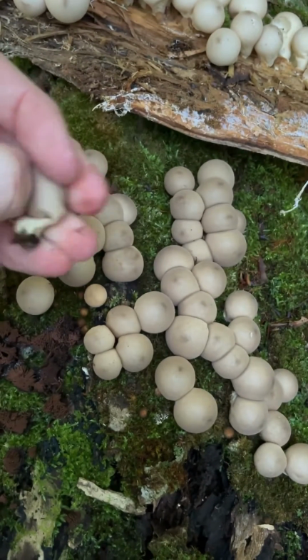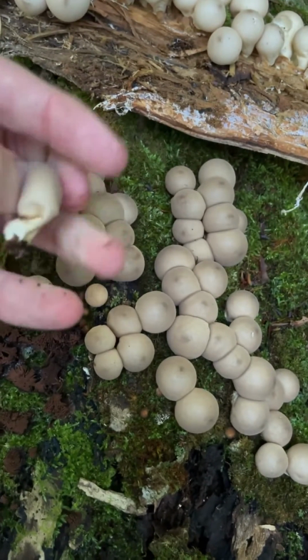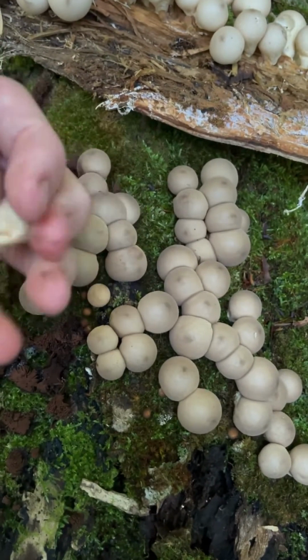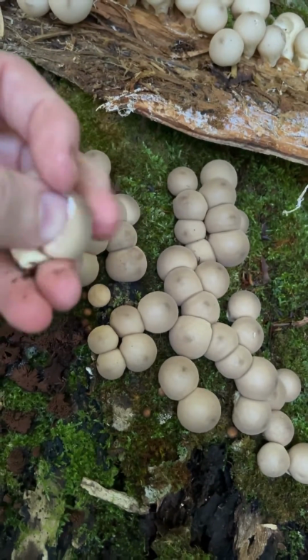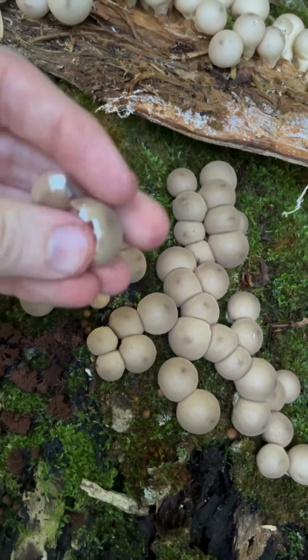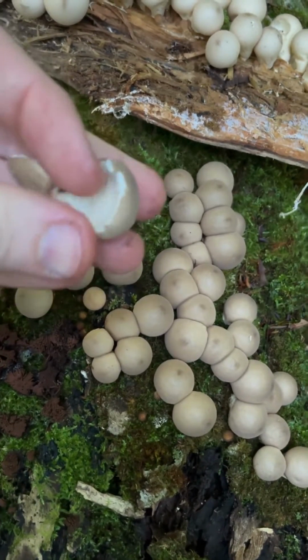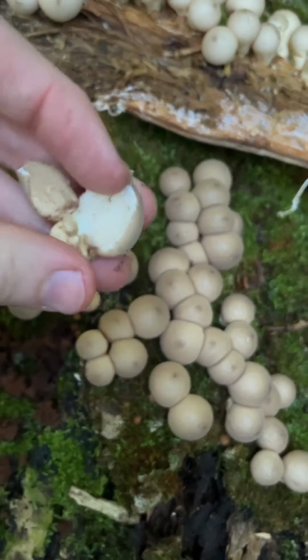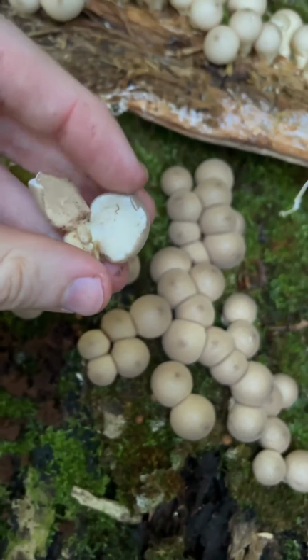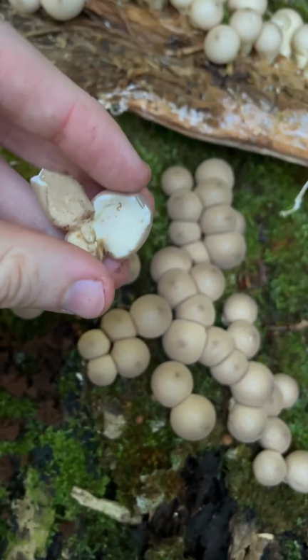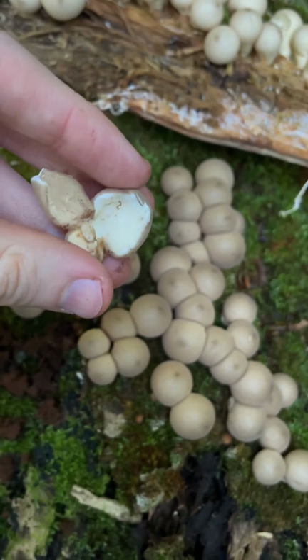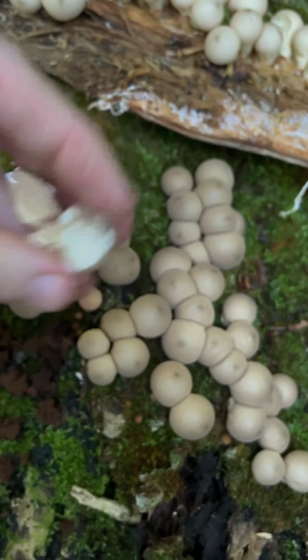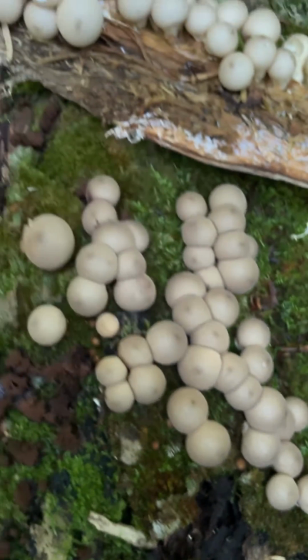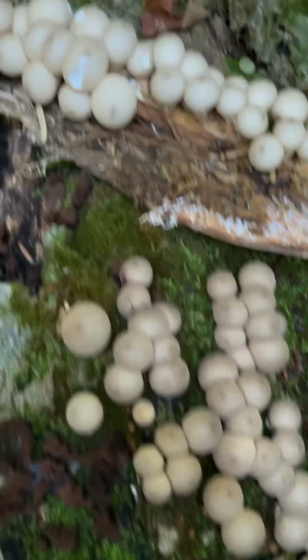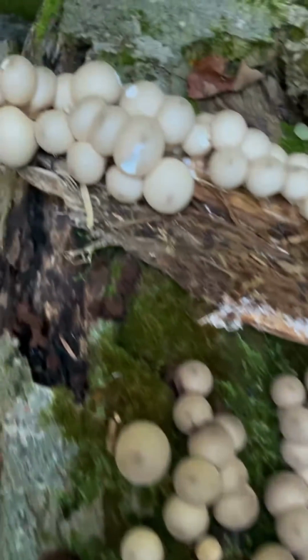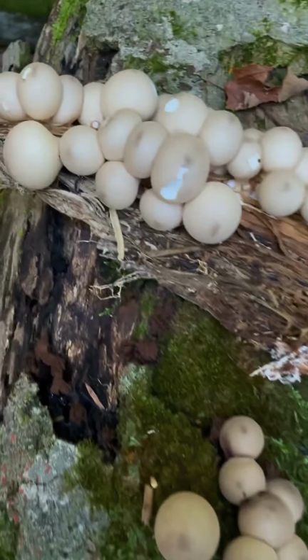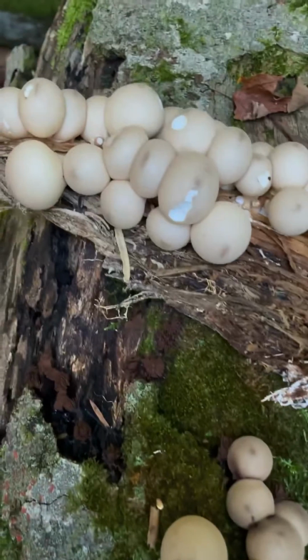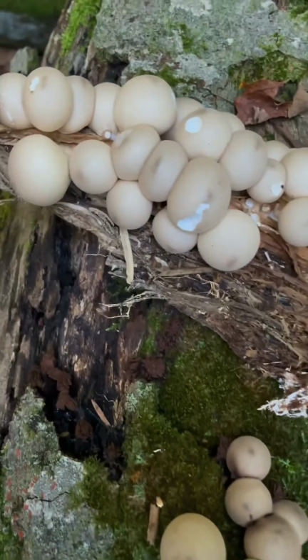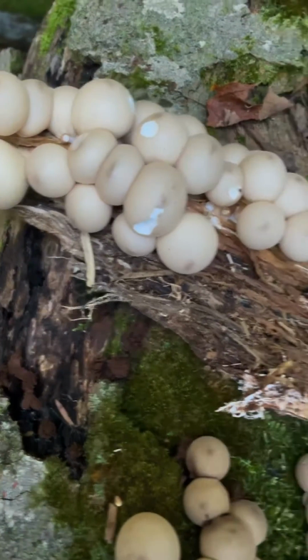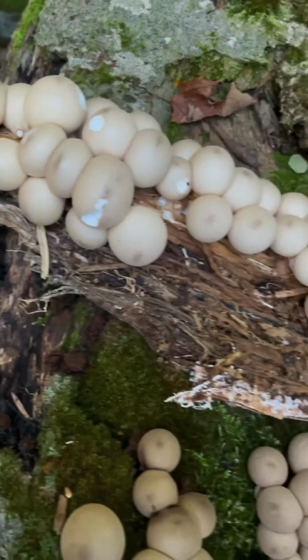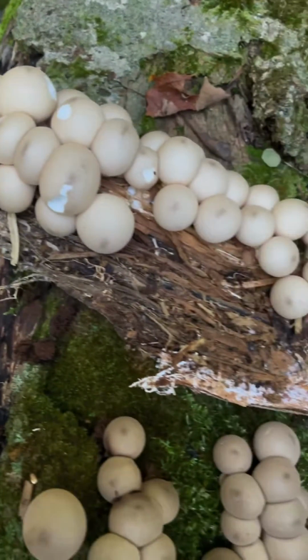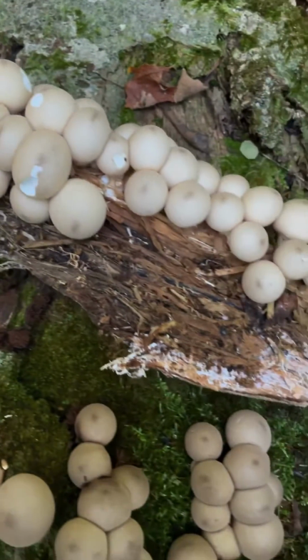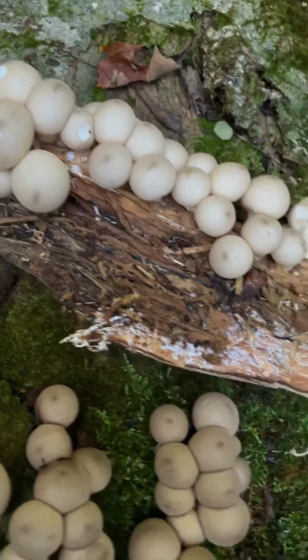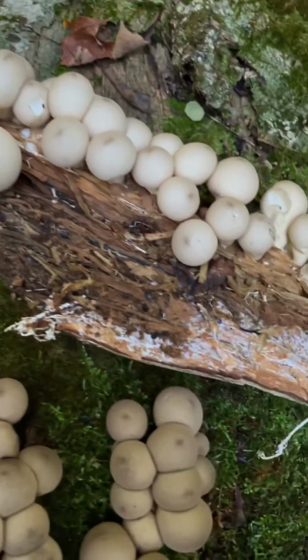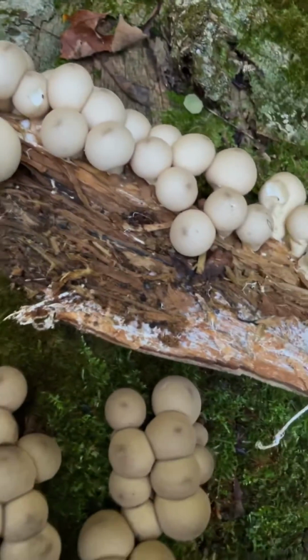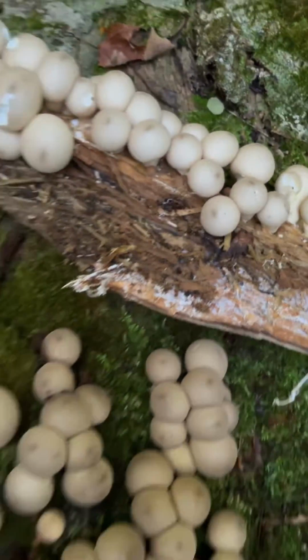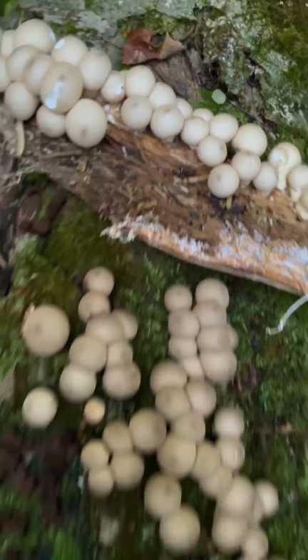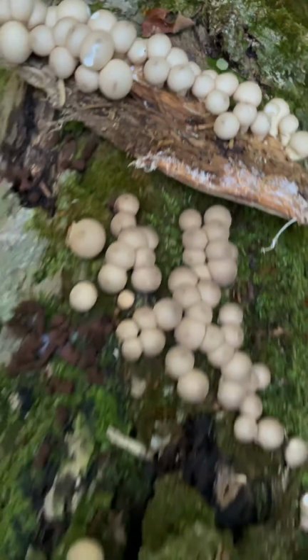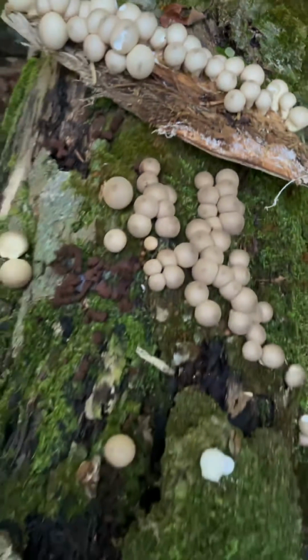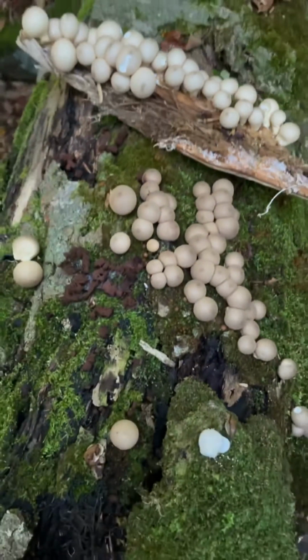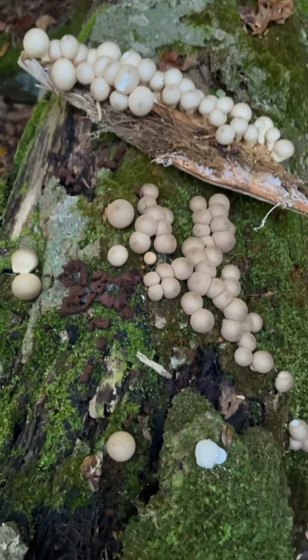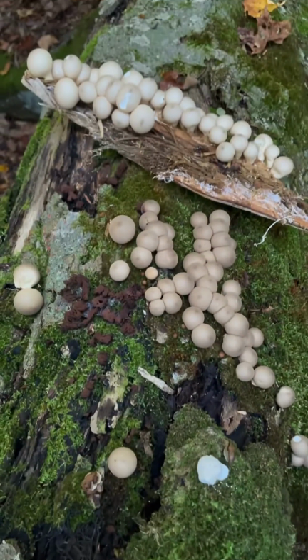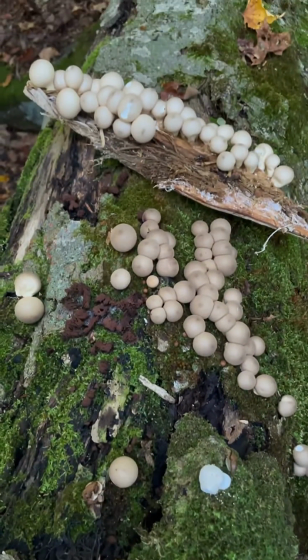They're no good once they're brown. But see — they're all white inside, they're good to go. There's a whole bunch more growing around here. You can even see the mycelium. What a cool find up here in Vermont.